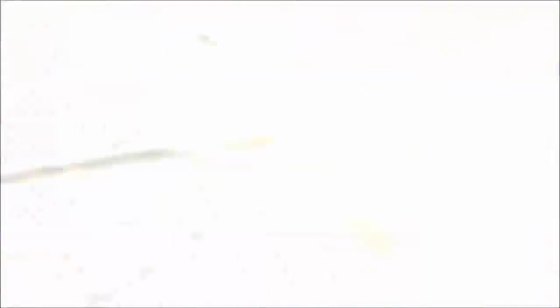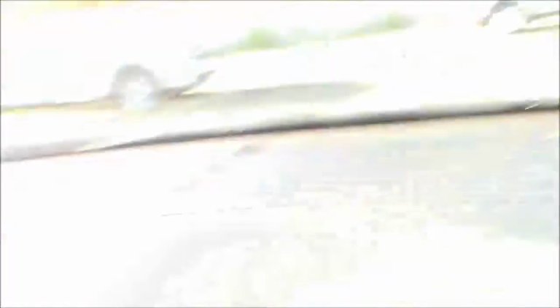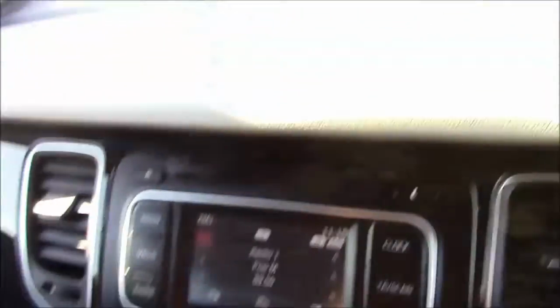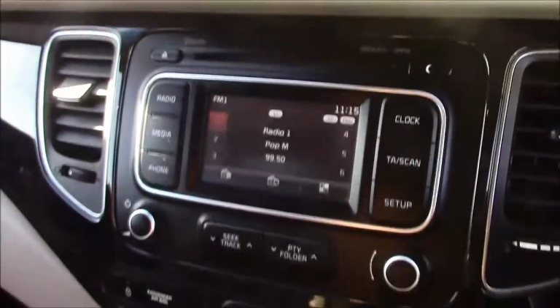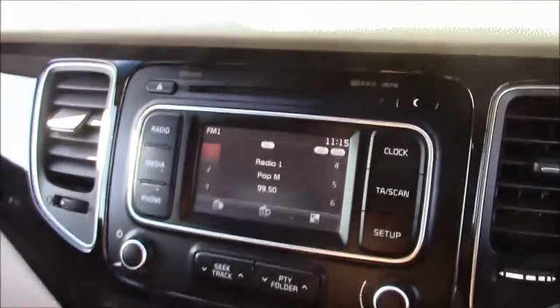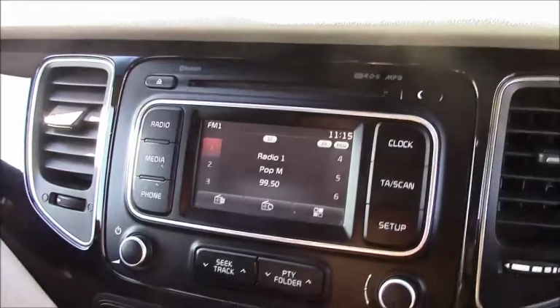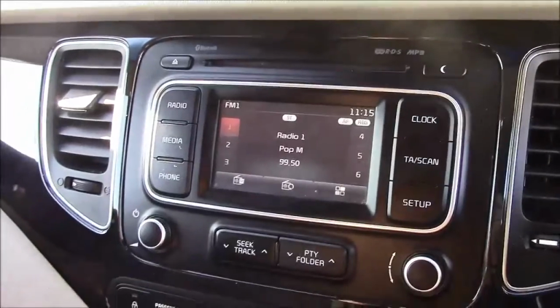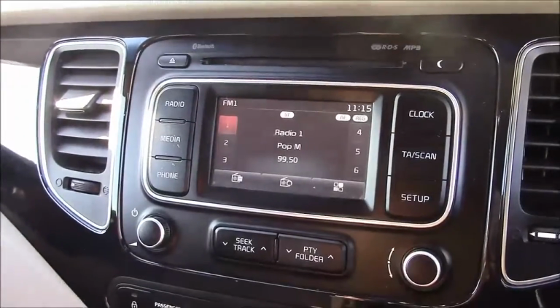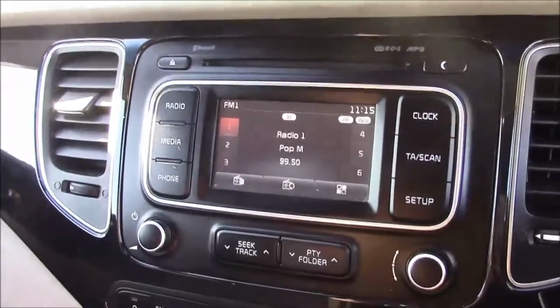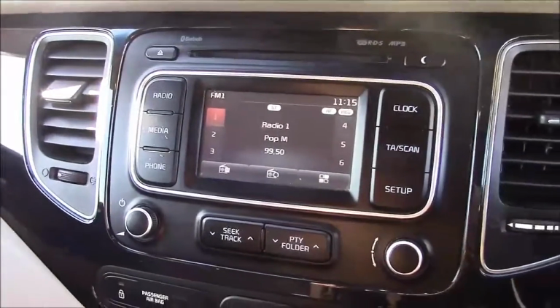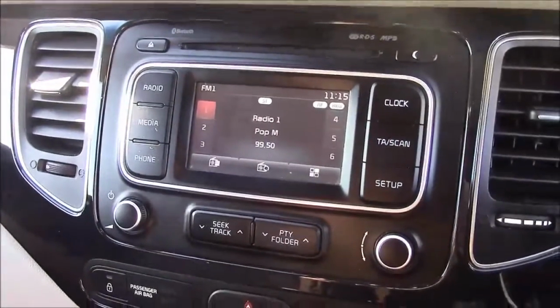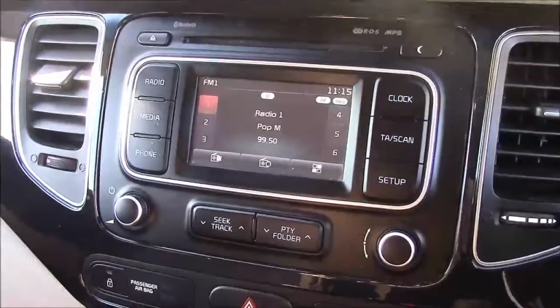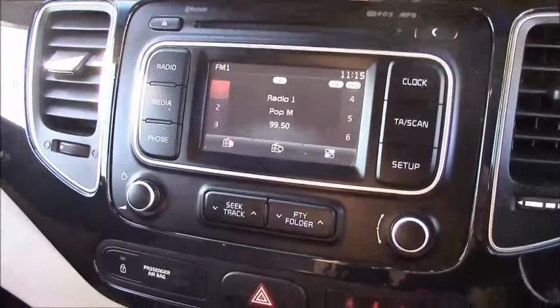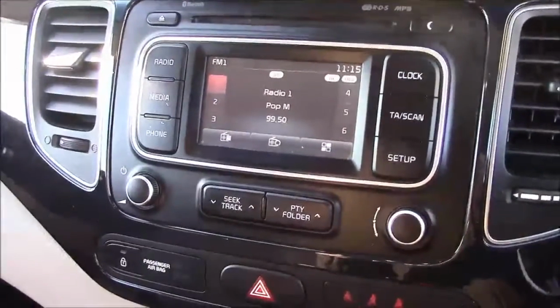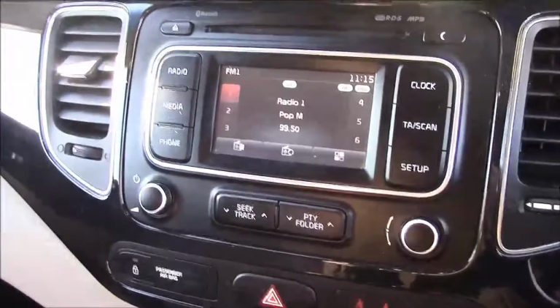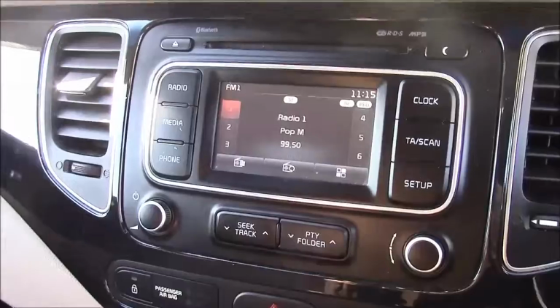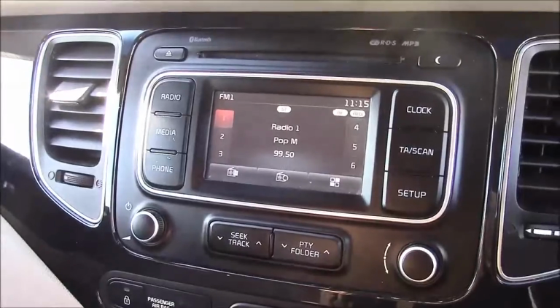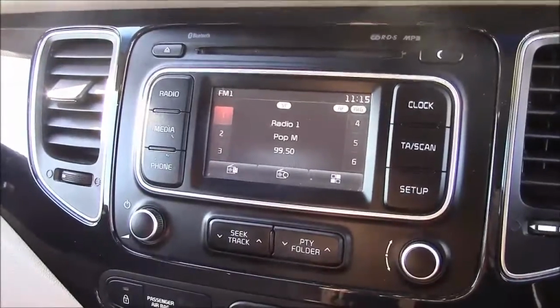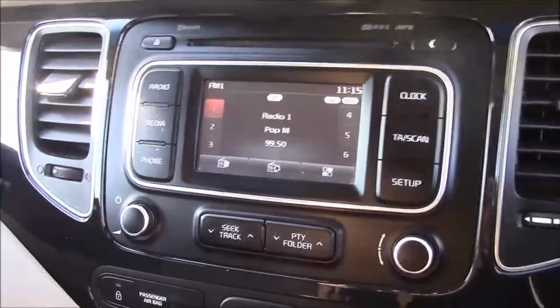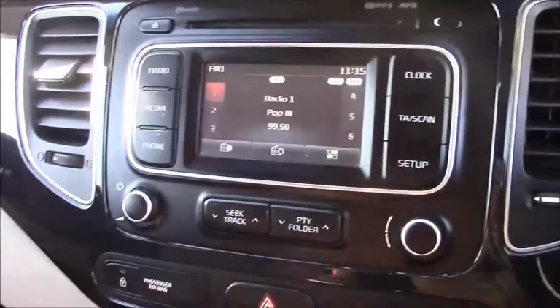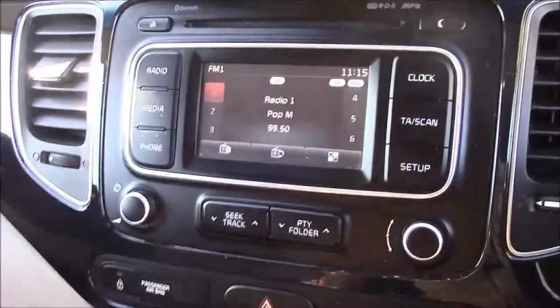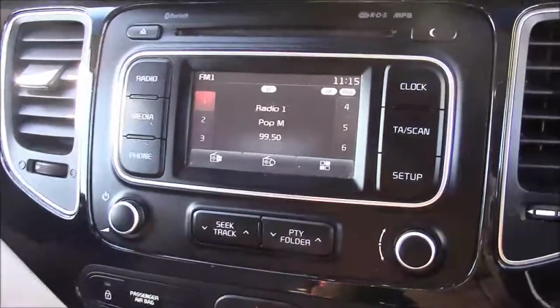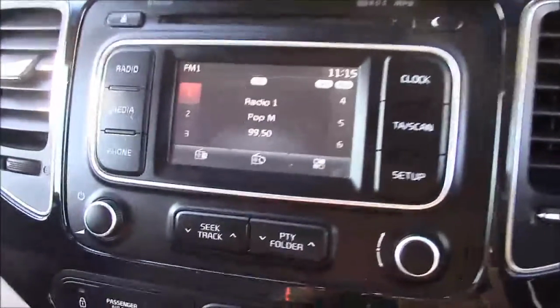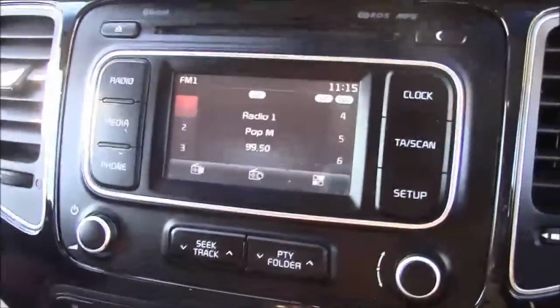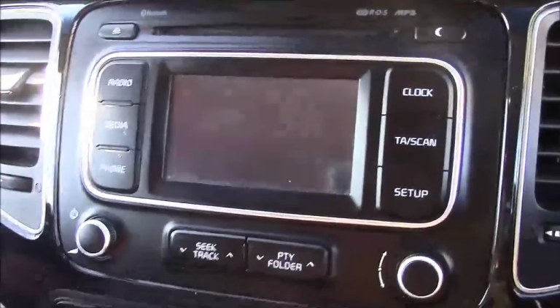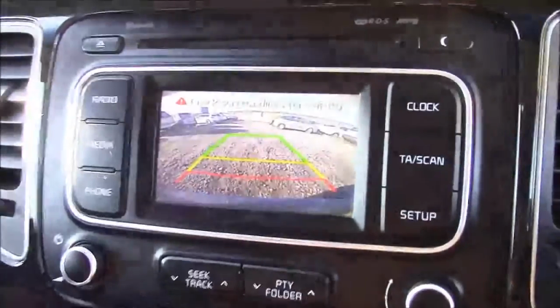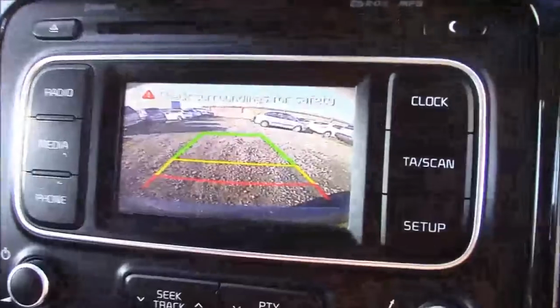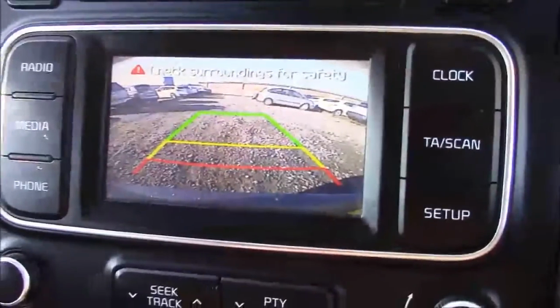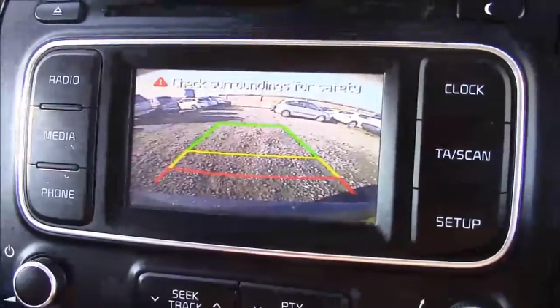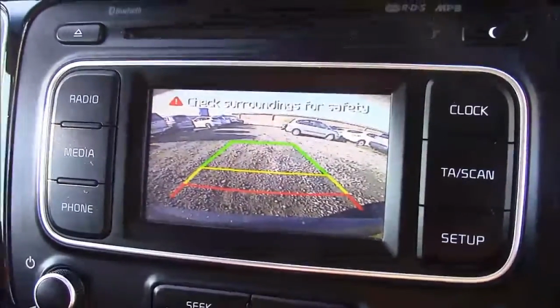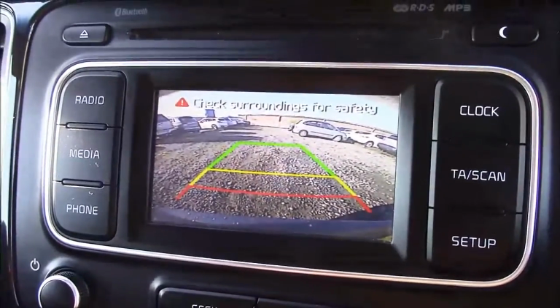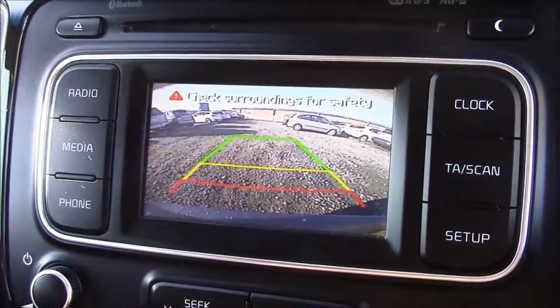Onto the centre console now — this is your CD radio display, which comes with Bluetooth connectivity. This allows you to transfer phone calls while safely on the move. Additionally, you can stream your media straight to the car without the need for any wires. And as mentioned earlier, this car comes with a reverse parking camera. You'll notice the gridded guide system on the screen shows how far away you are from various objects.